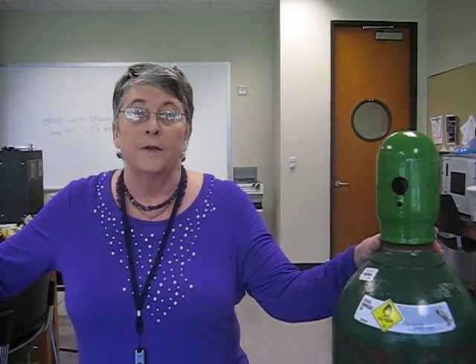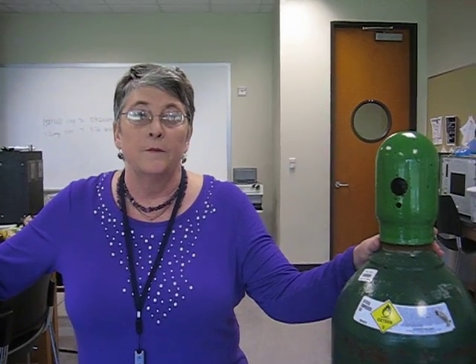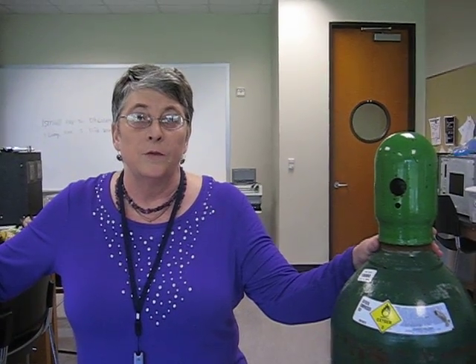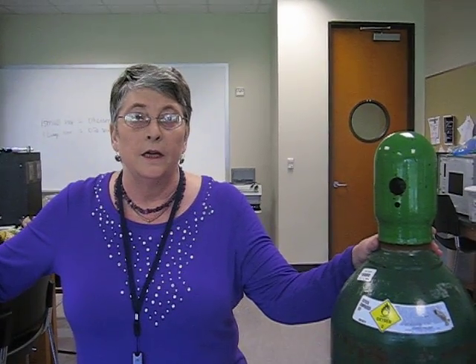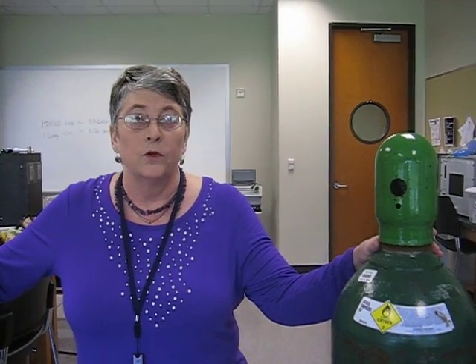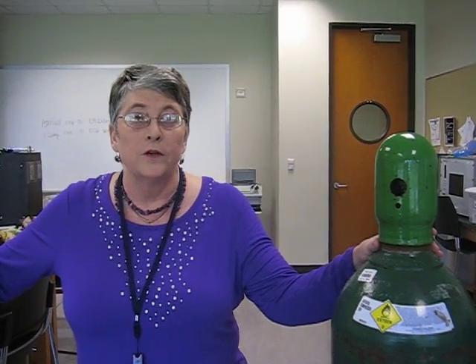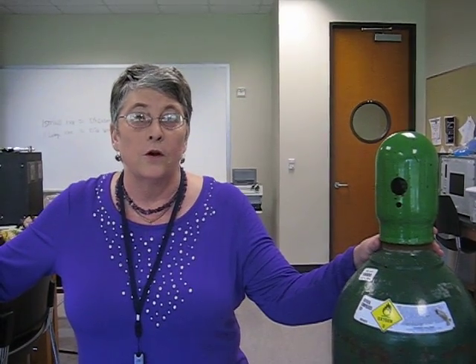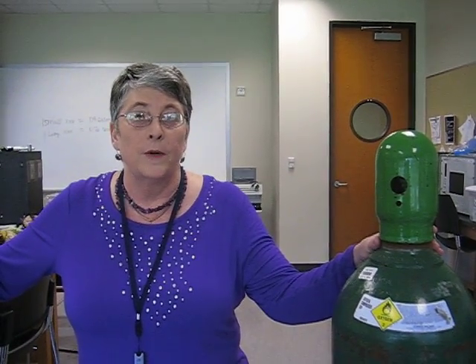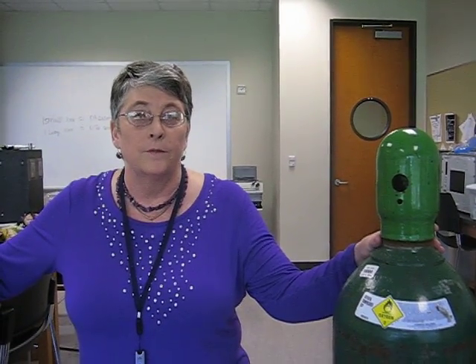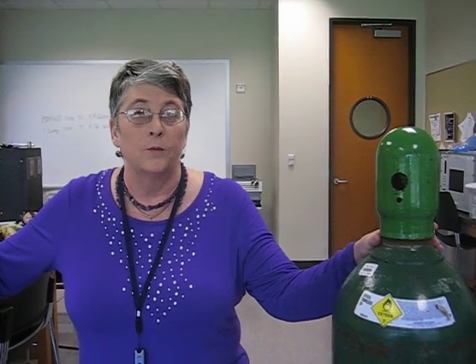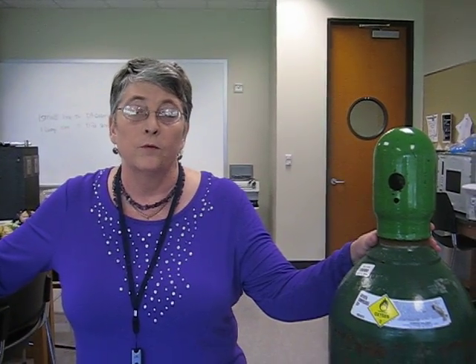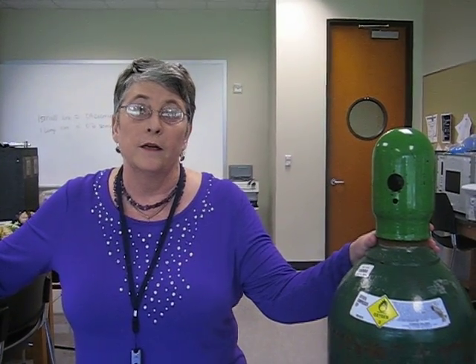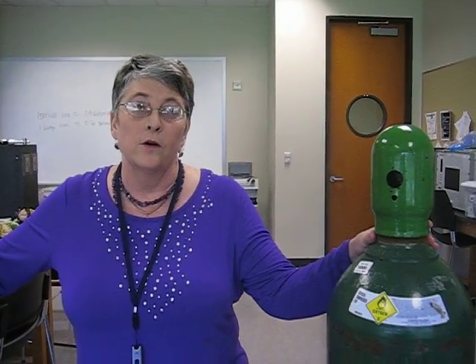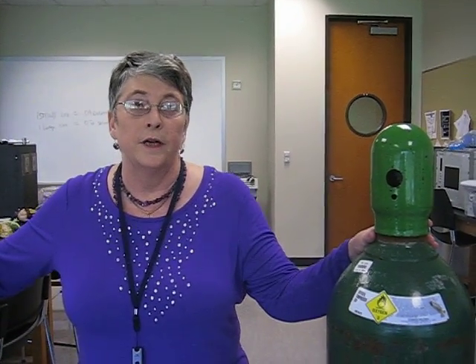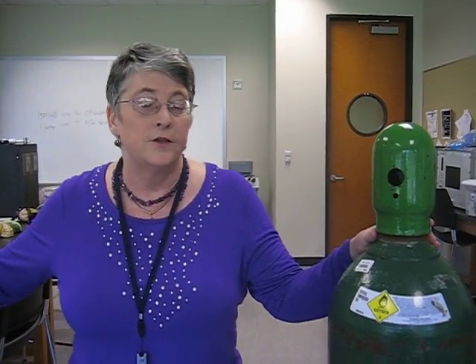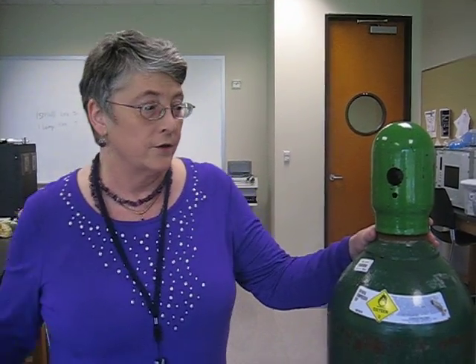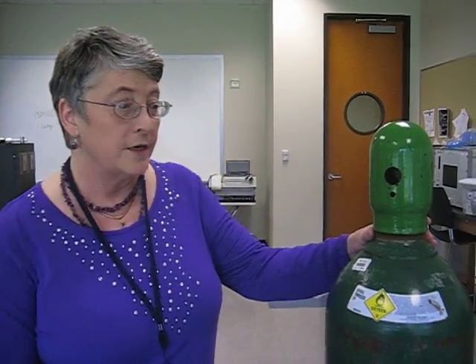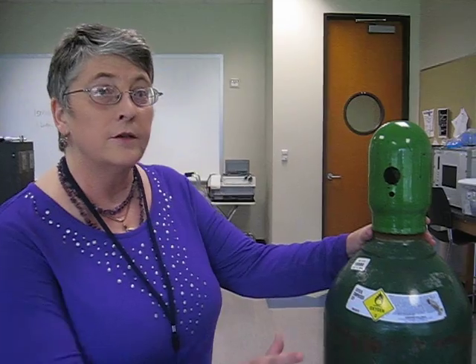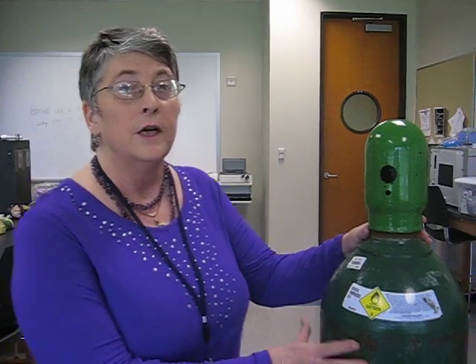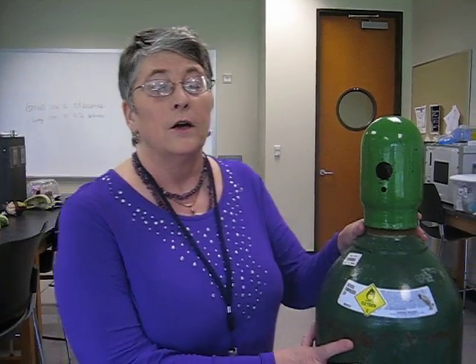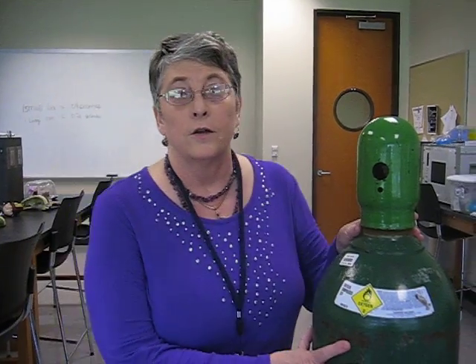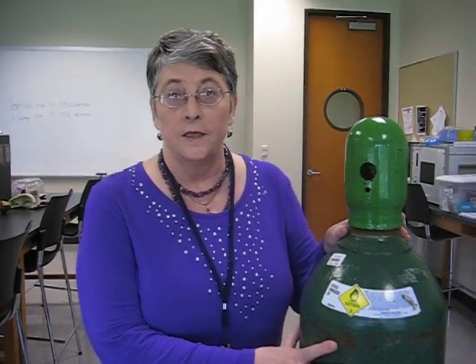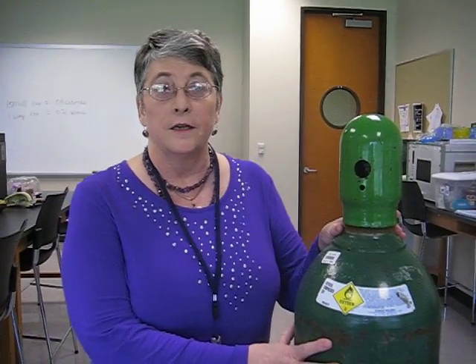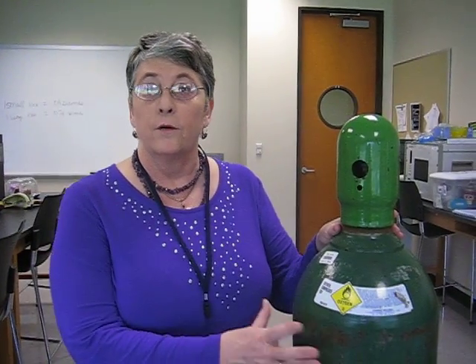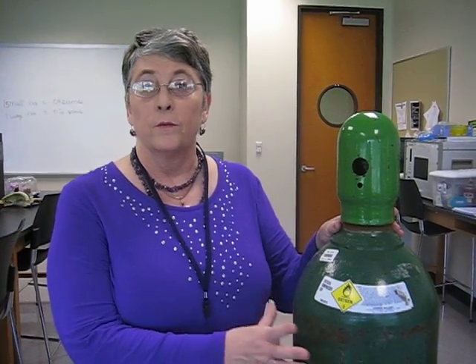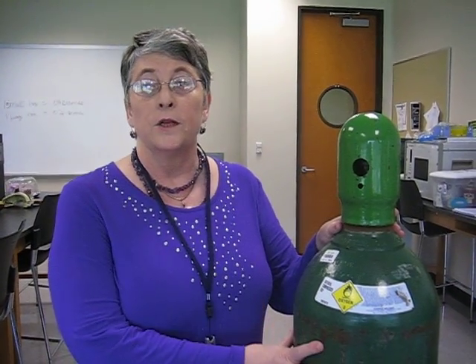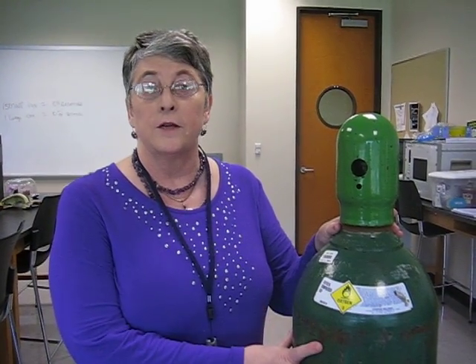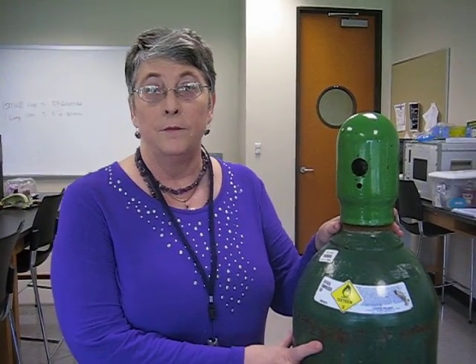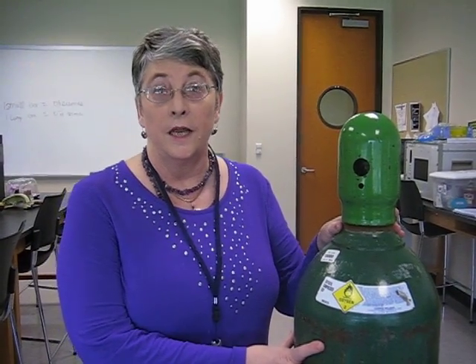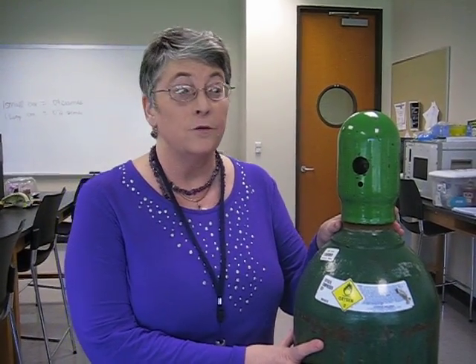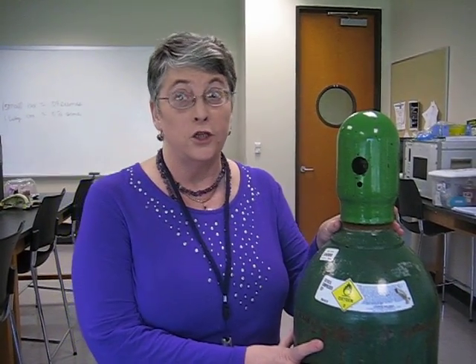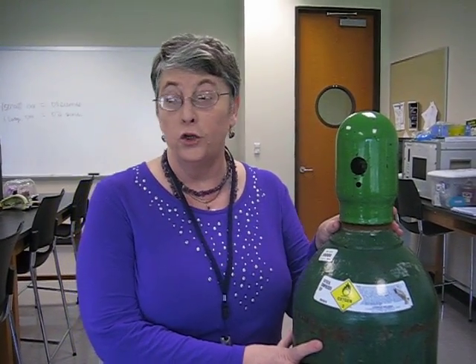I'm Kelly Busby and we're going to talk about putting a regulator on an H-cylinder. H-cylinders are the big tanks, and how we remember this is H means huge.